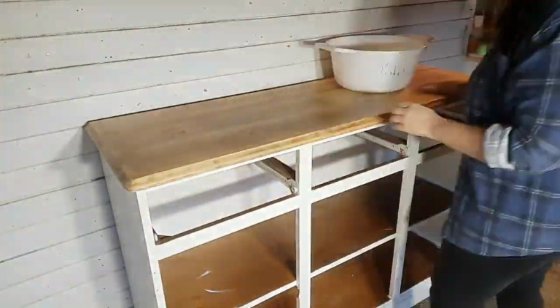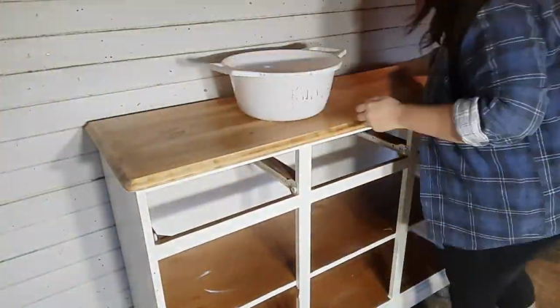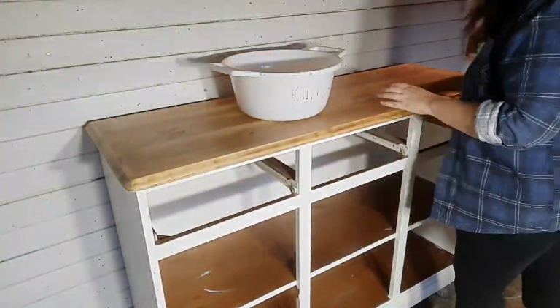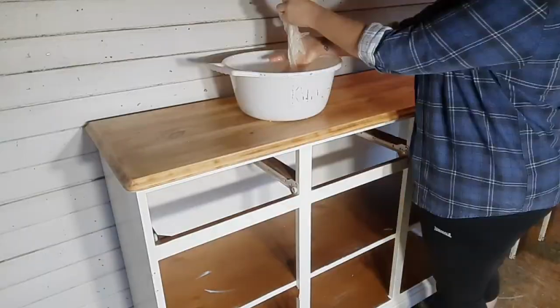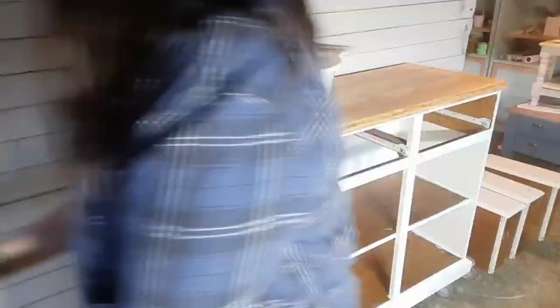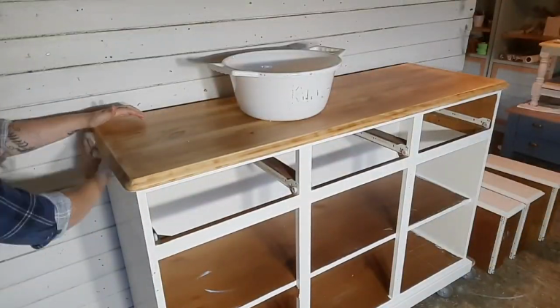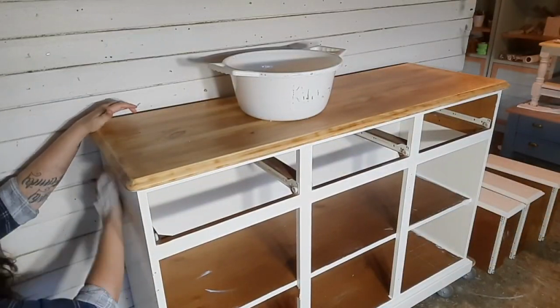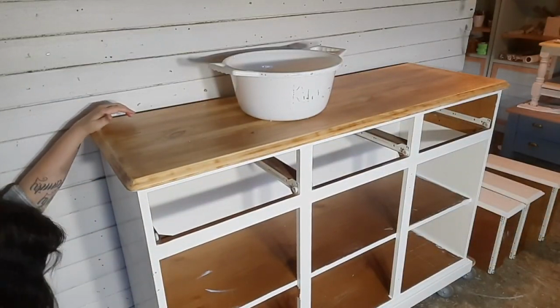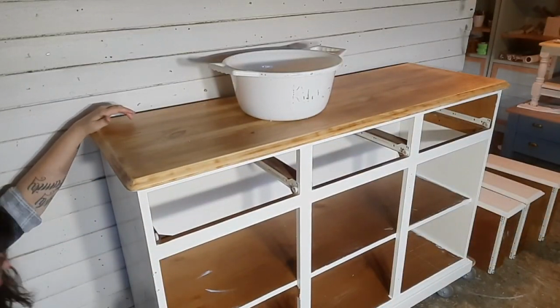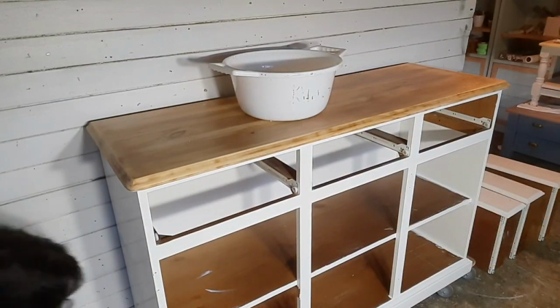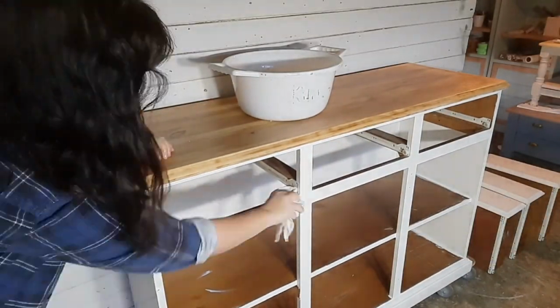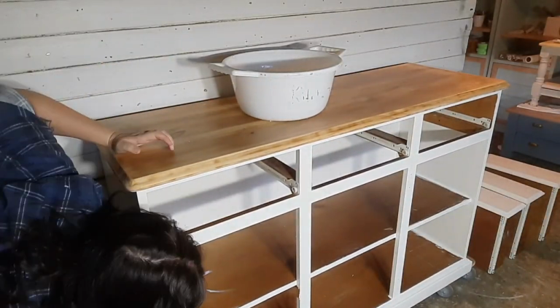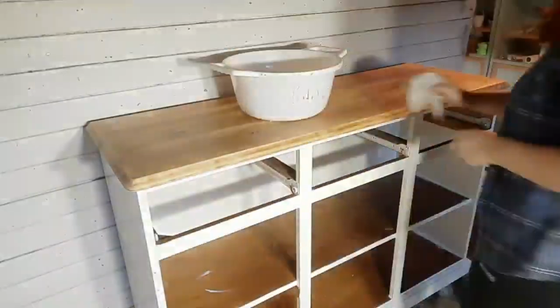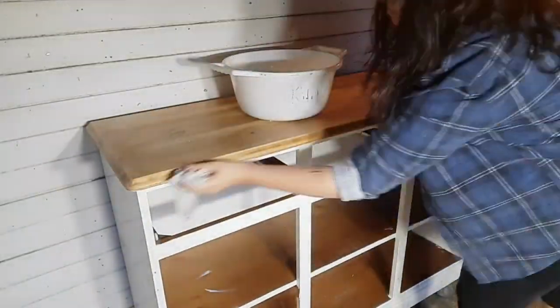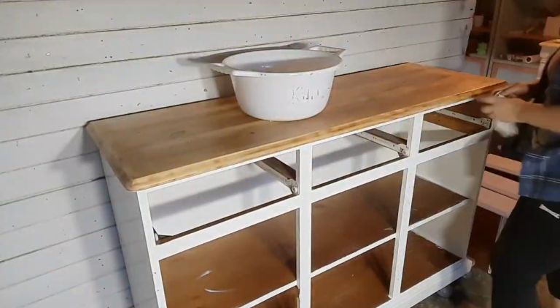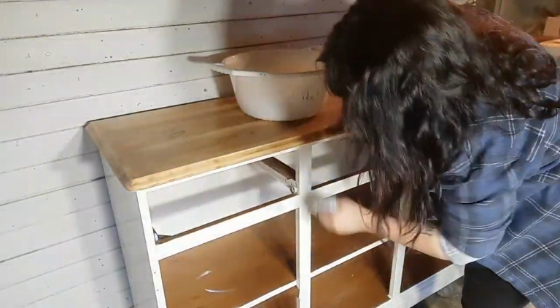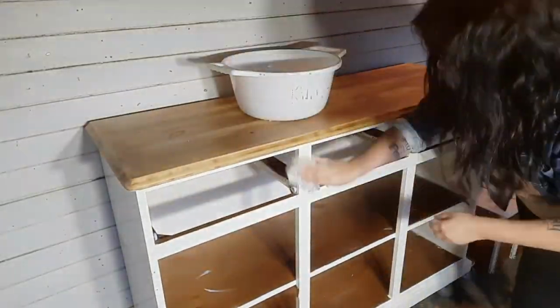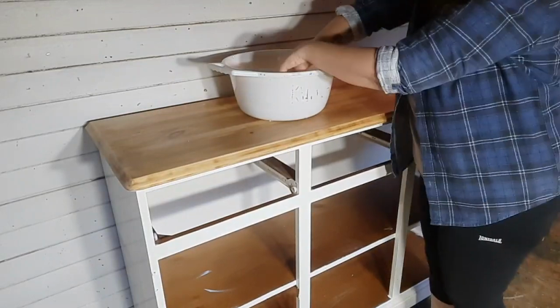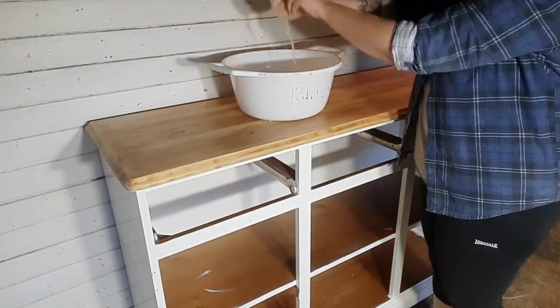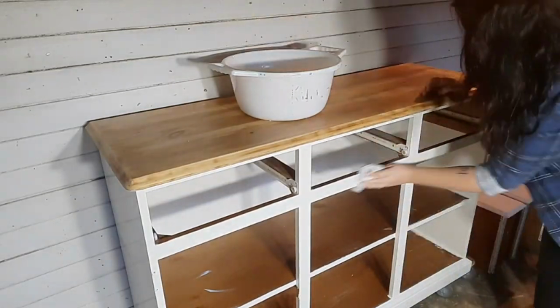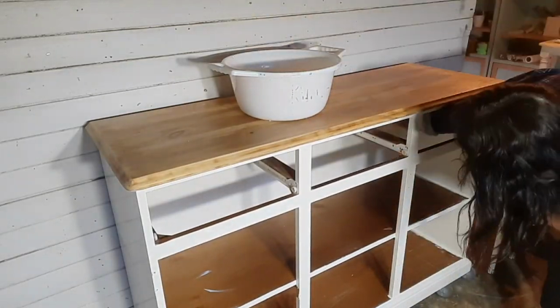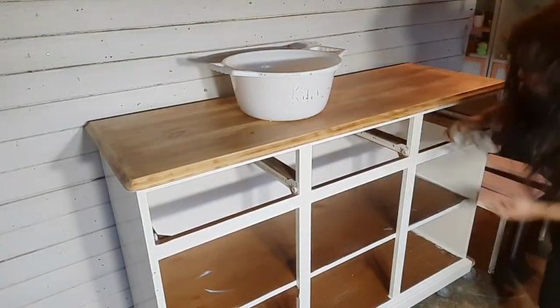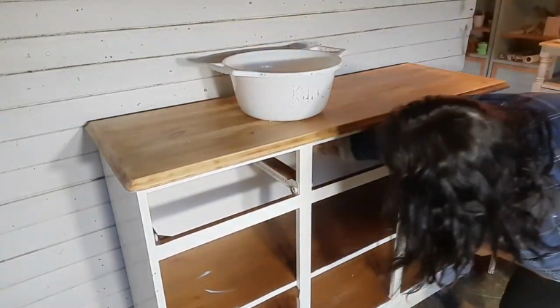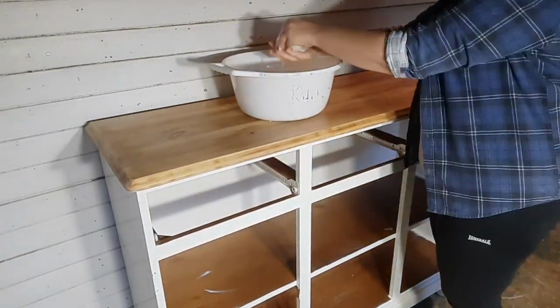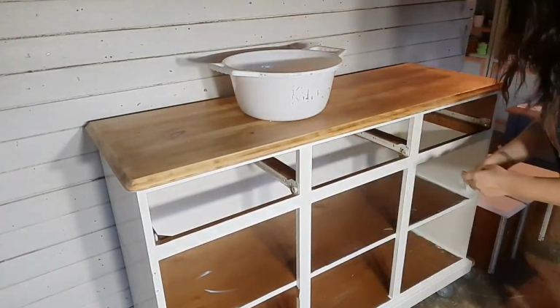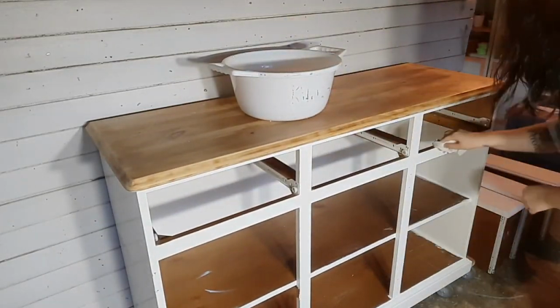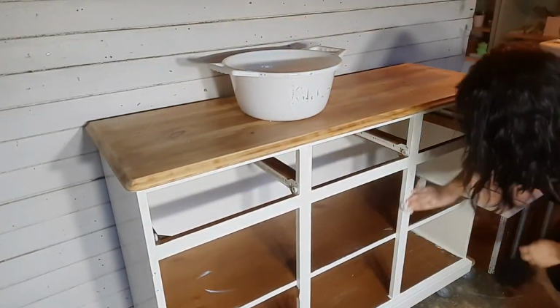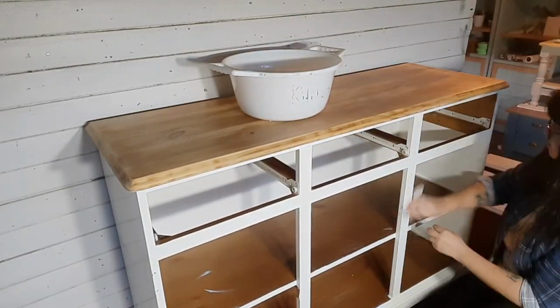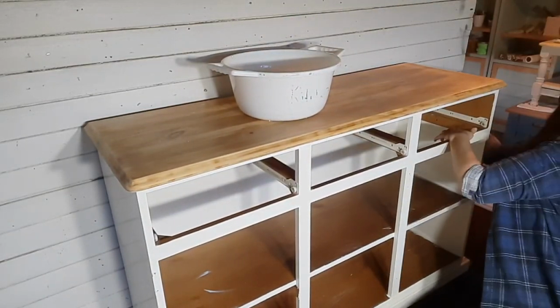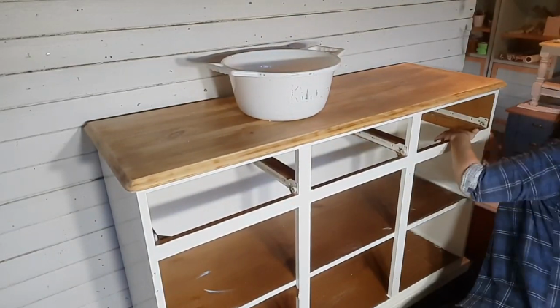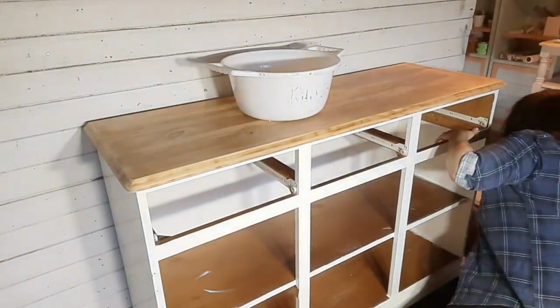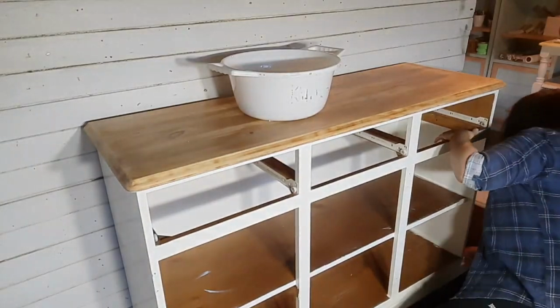Next I get some Cartamella Clean Cut and put it in a bucket of hot water and go over the whole piece inside and out. Then I go over it again with a bucket of clean water and a clean rag to get rid of any residue.